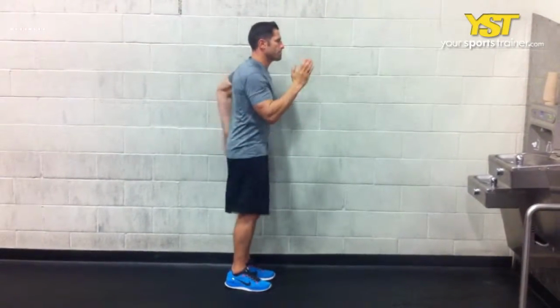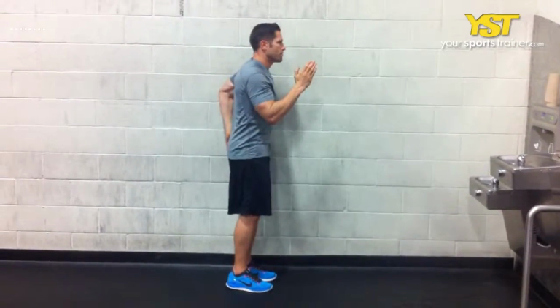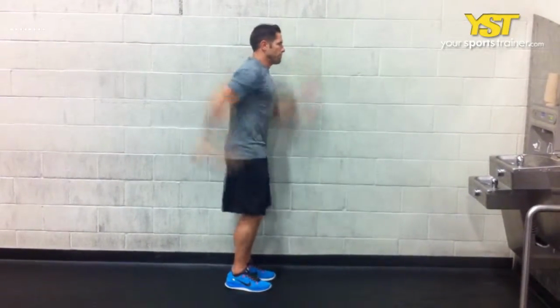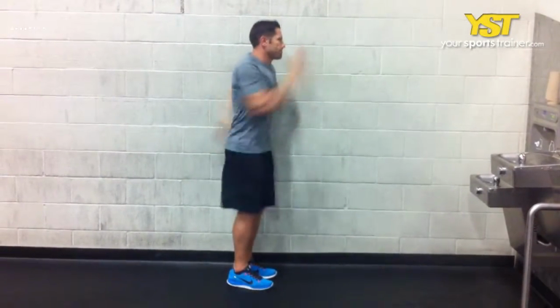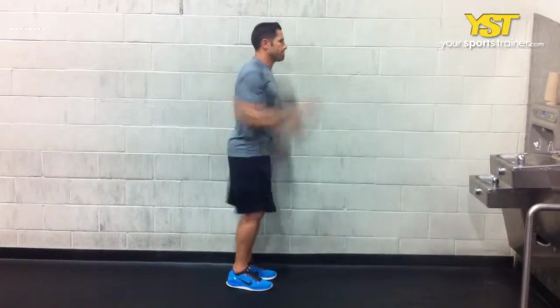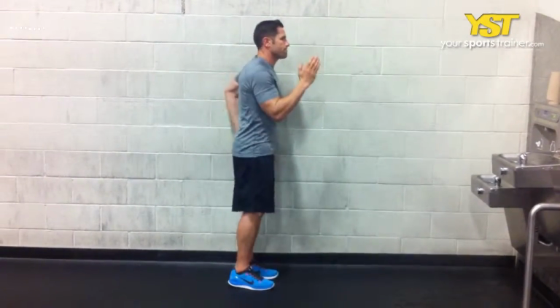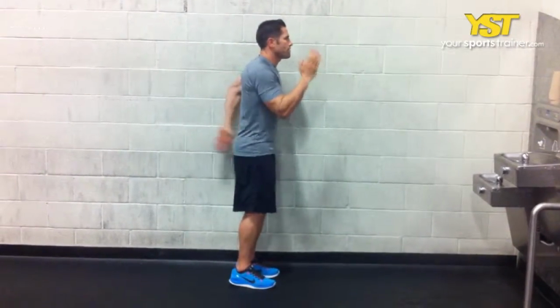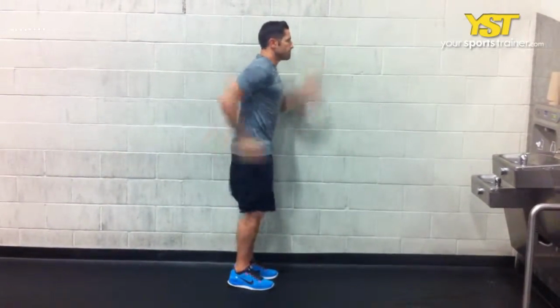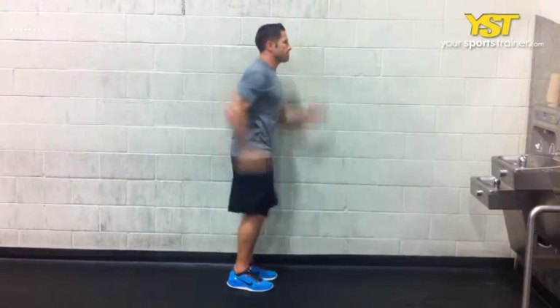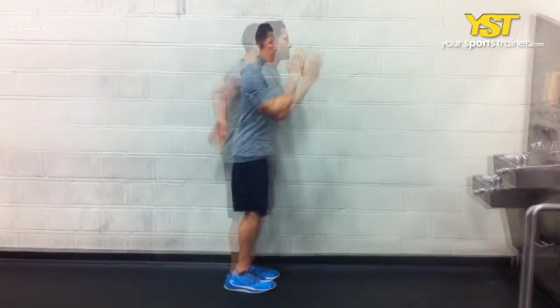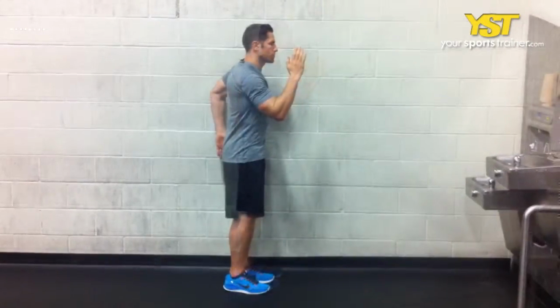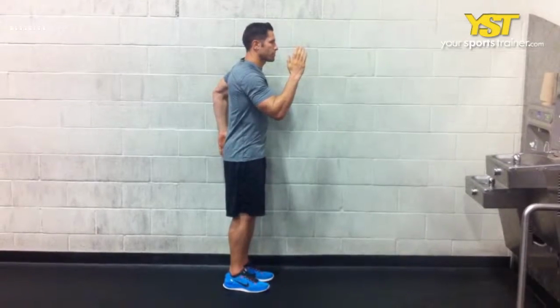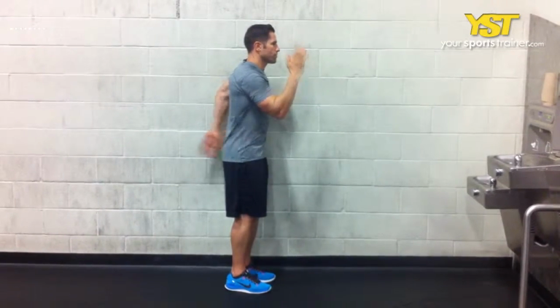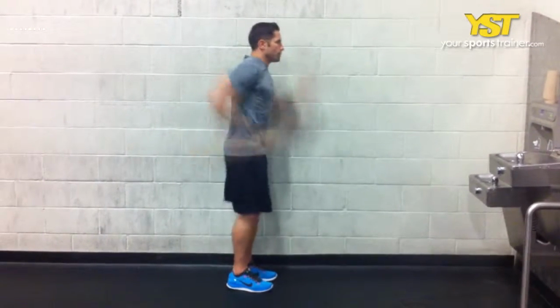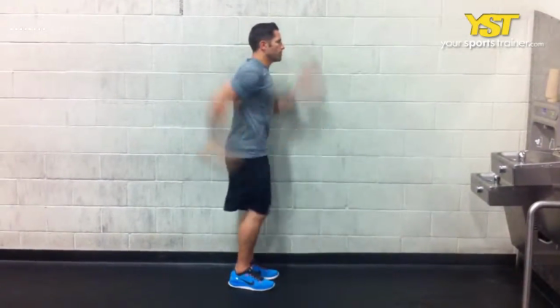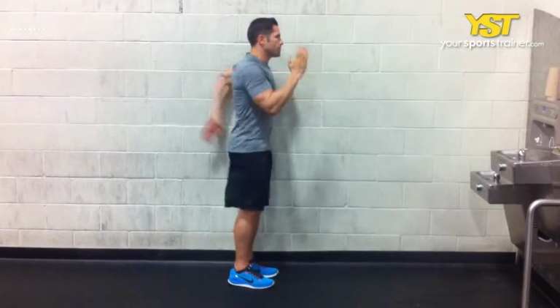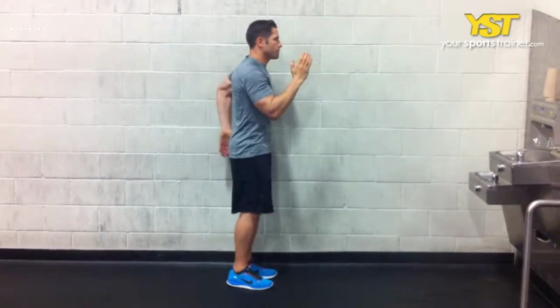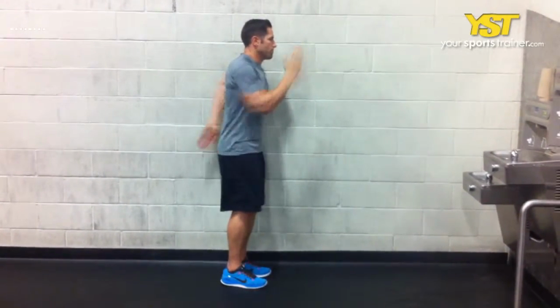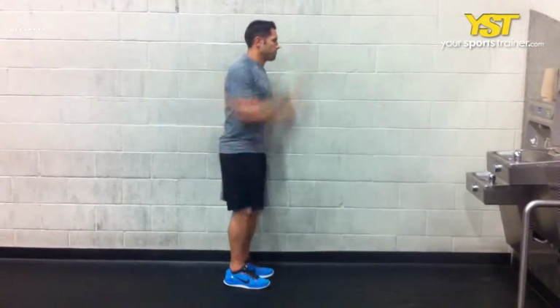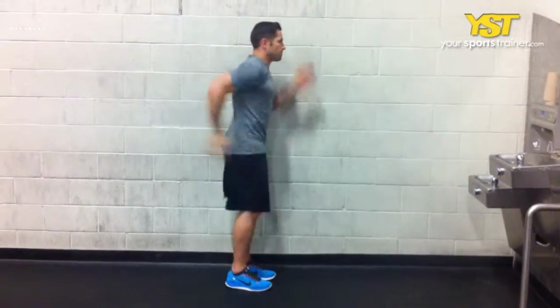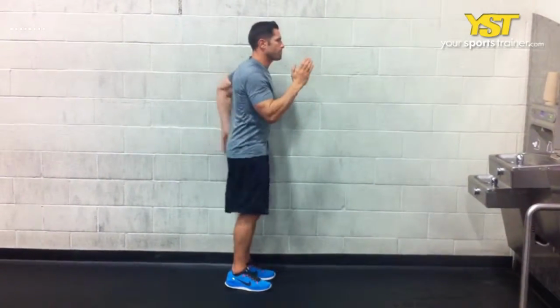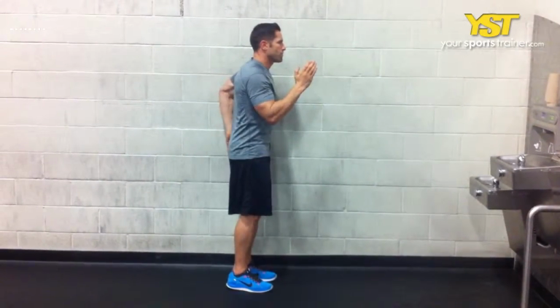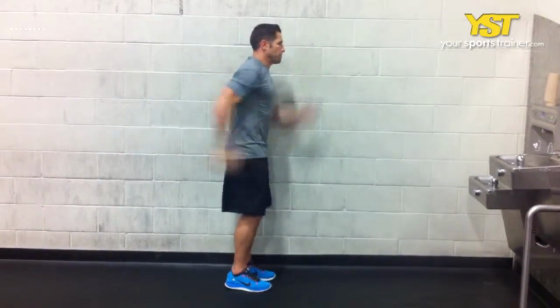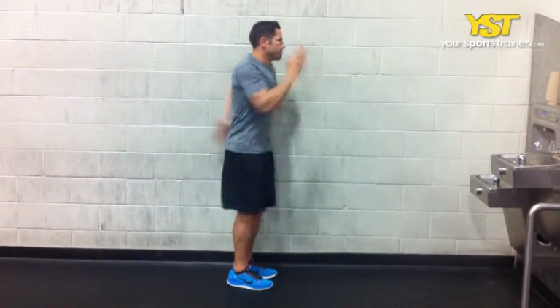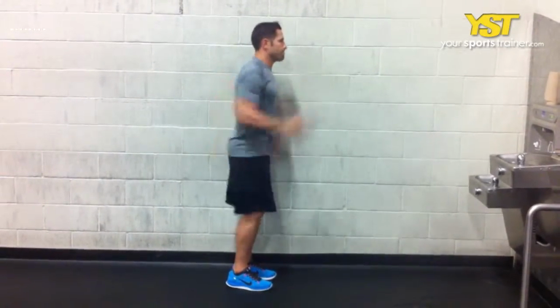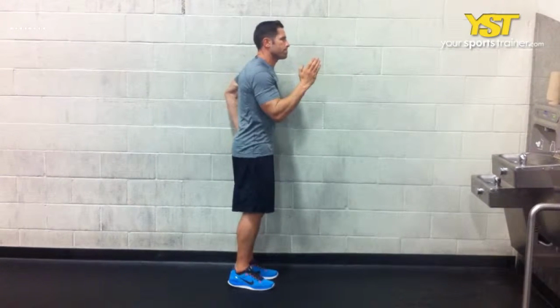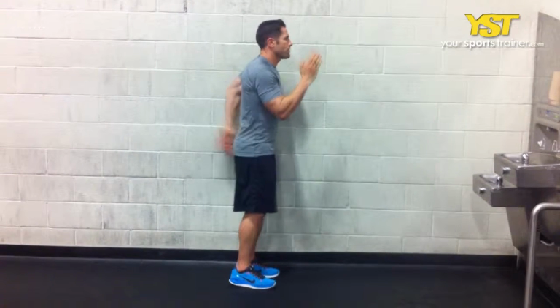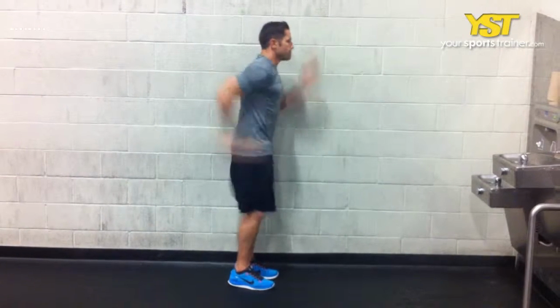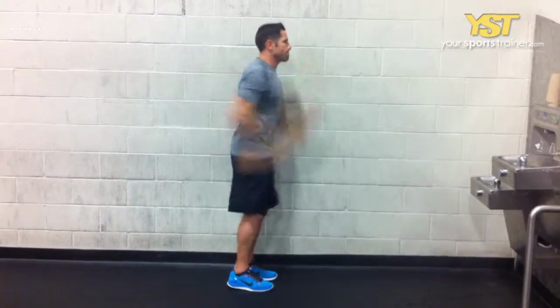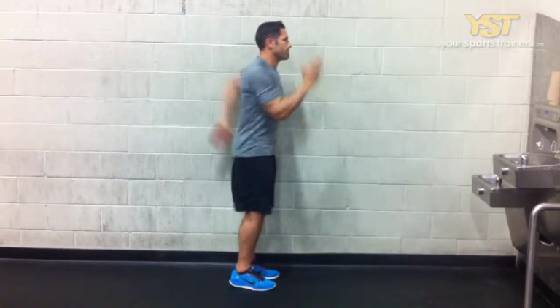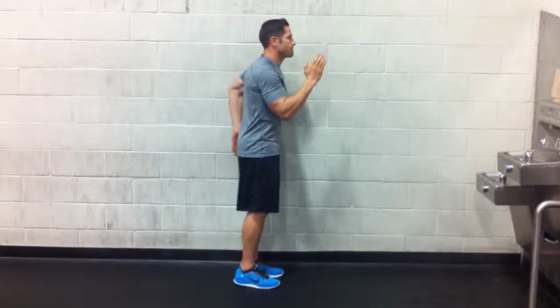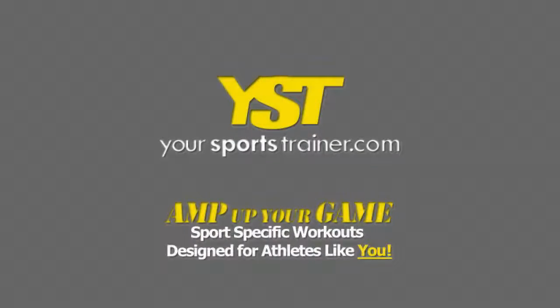Switch arms so that now your left fingers are at lip level and your right fingers are at hip level, all the while keeping your elbows bent at a 90 degree angle — as if pumping your arms while running. Dog paws after every four pumps.